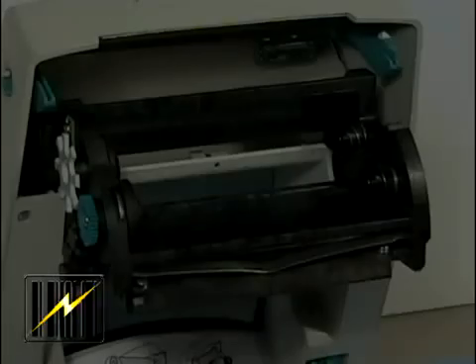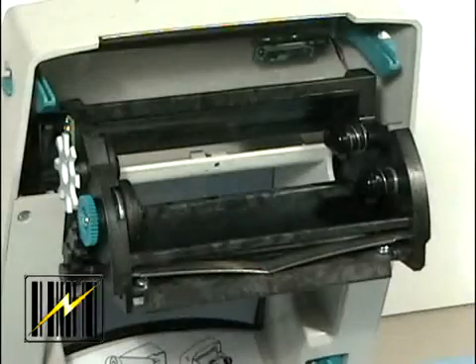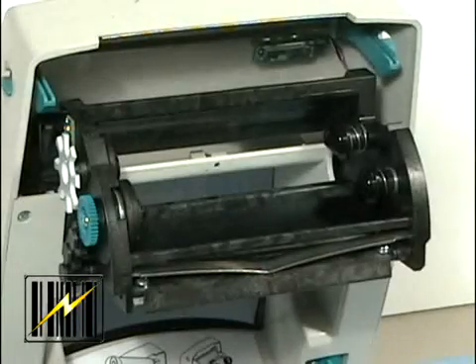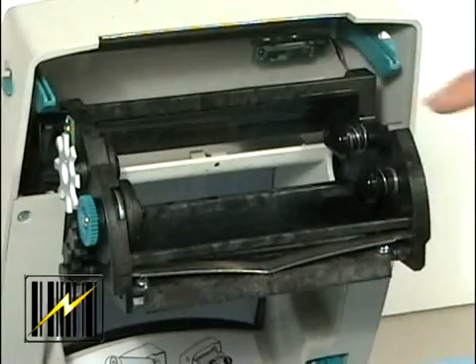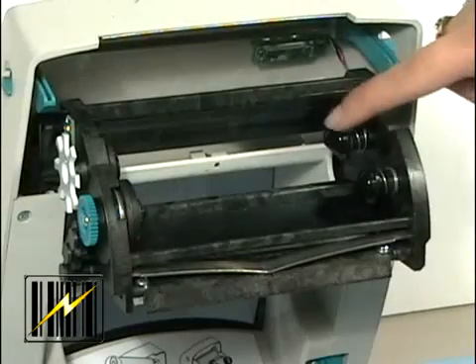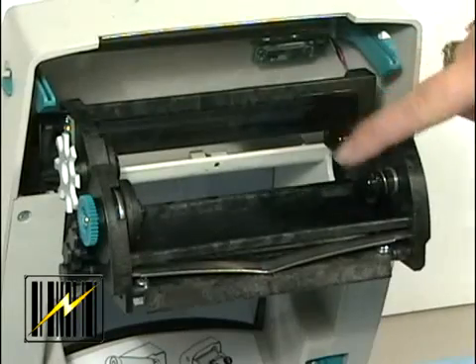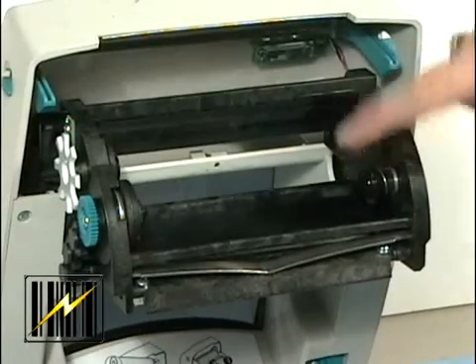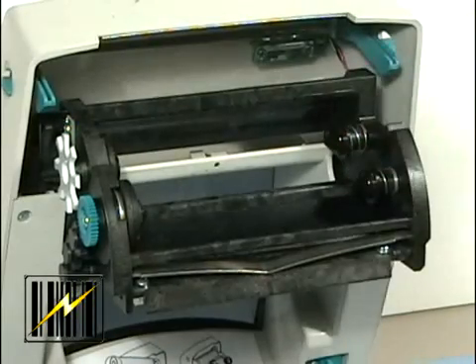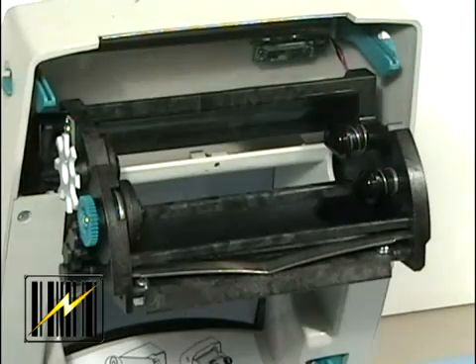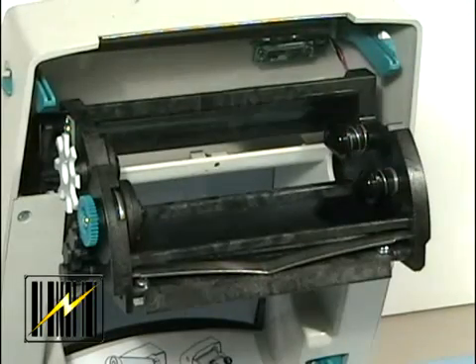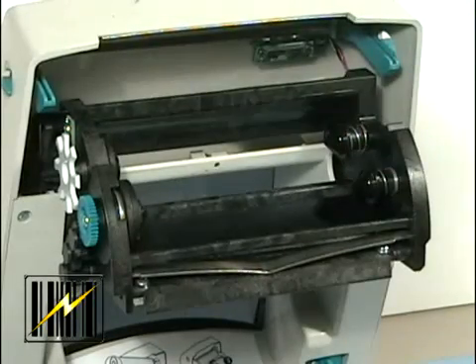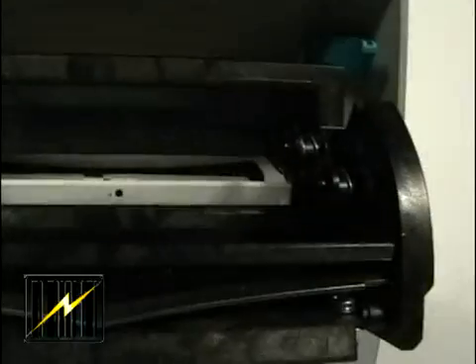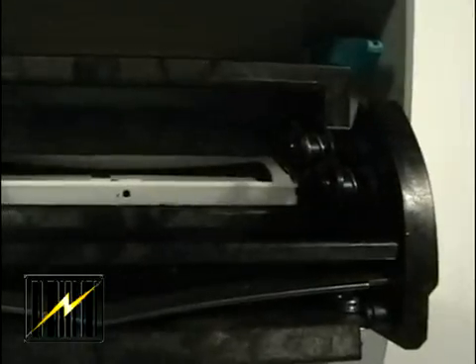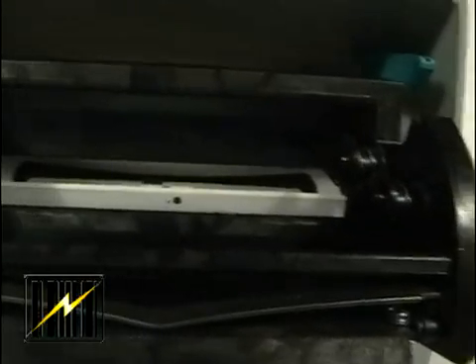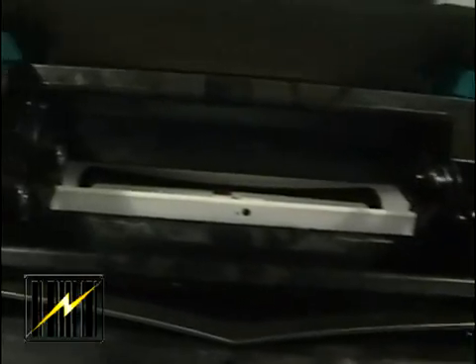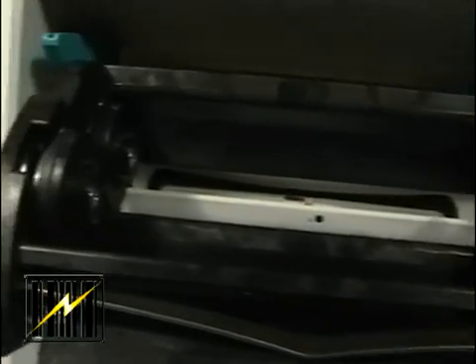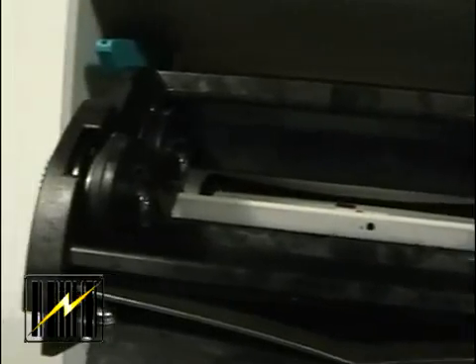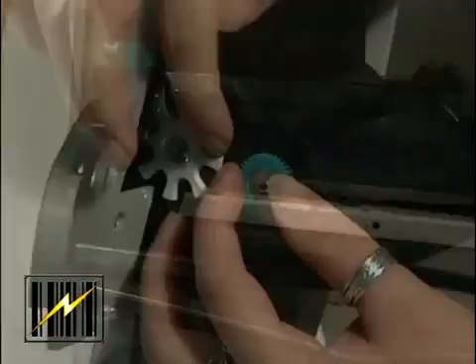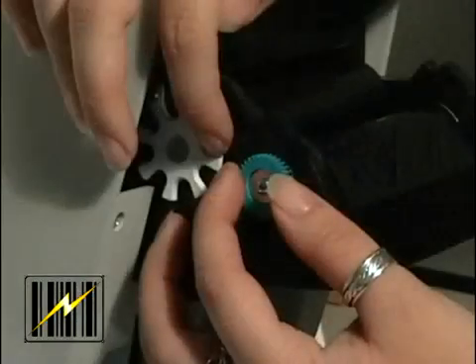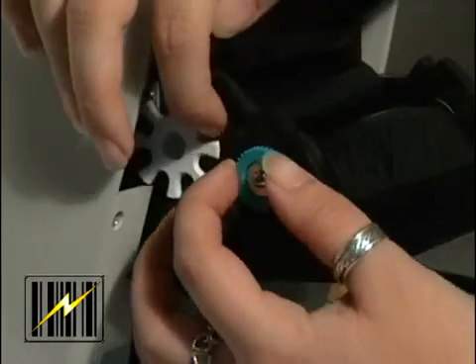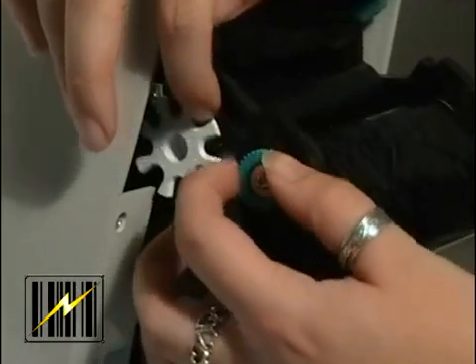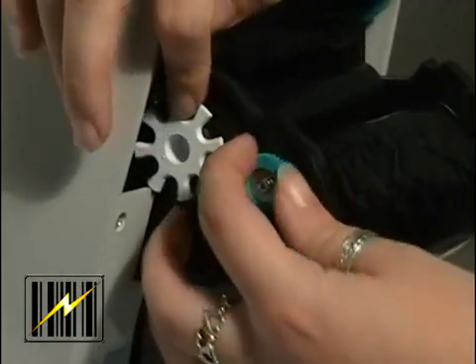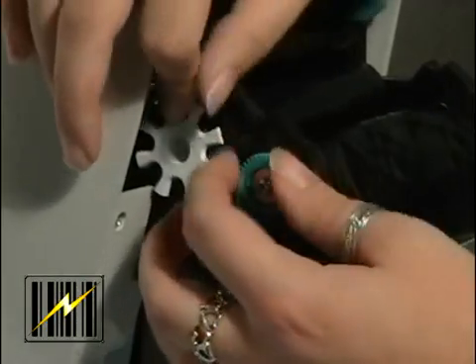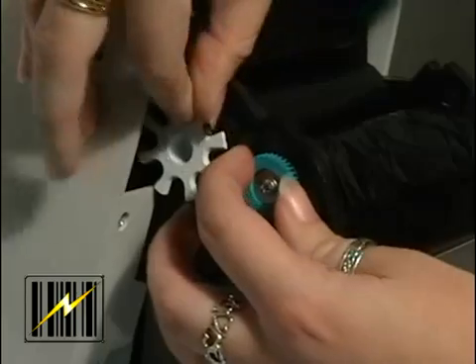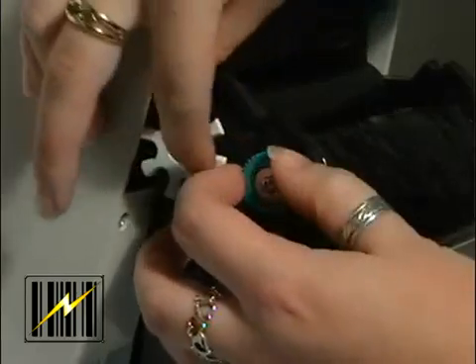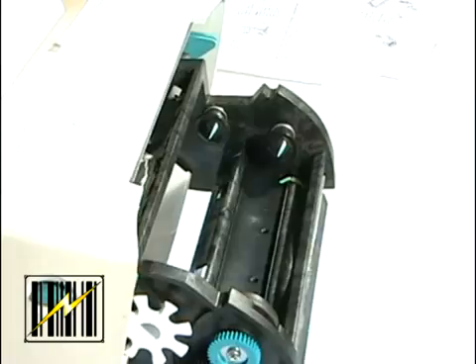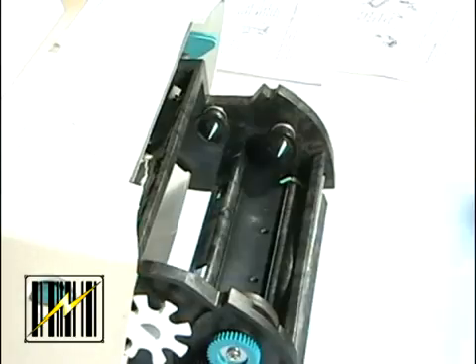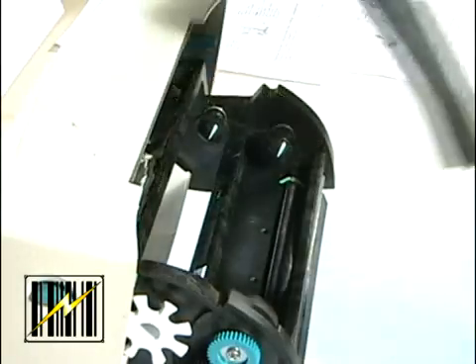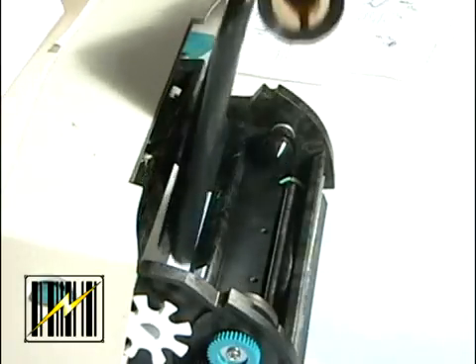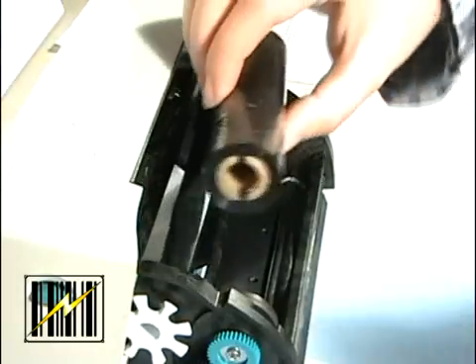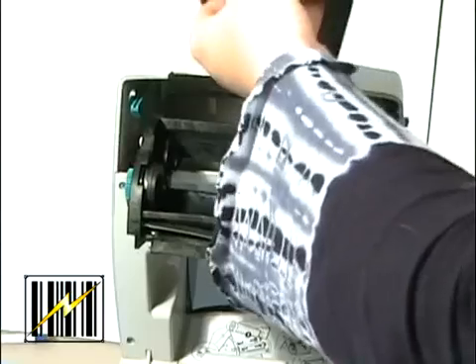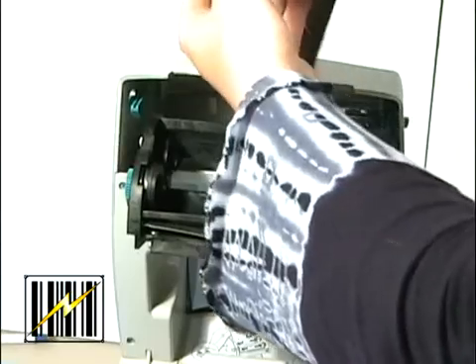This next section will review how to load the ribbon into the printer. When loading ribbon, you install the supply and take-up rolls, then tighten the ribbon on the carriage. Thread the ribbon through the carriage.